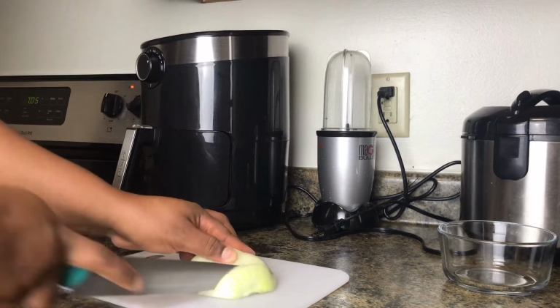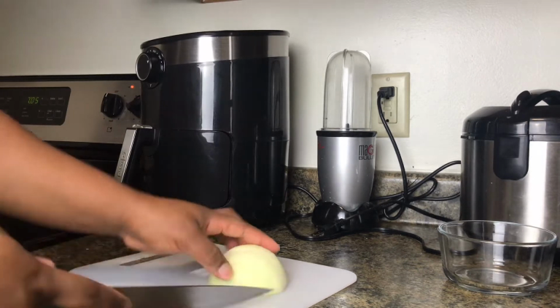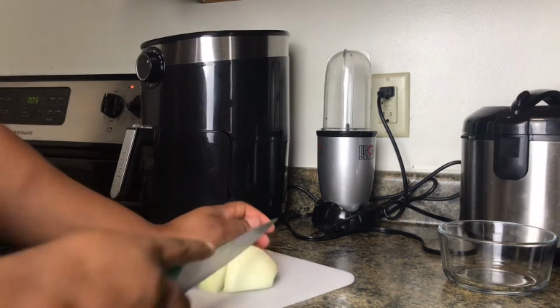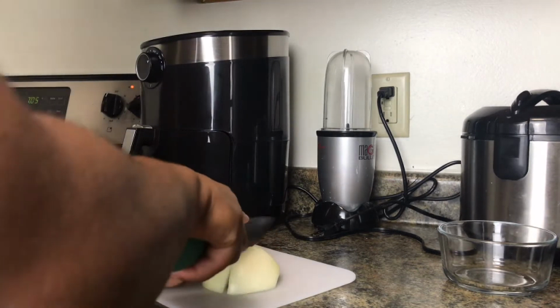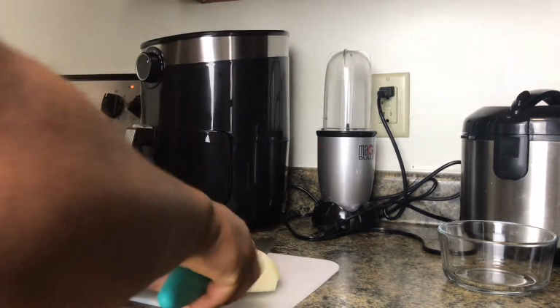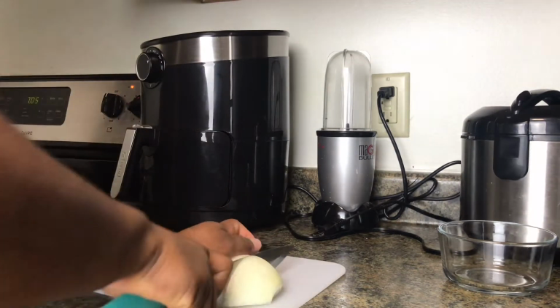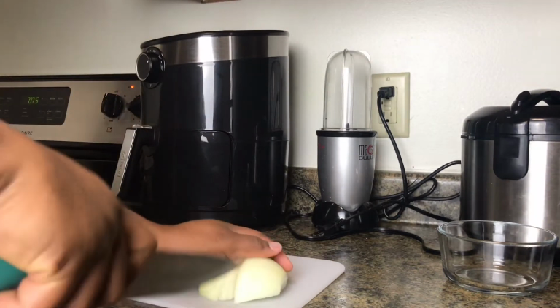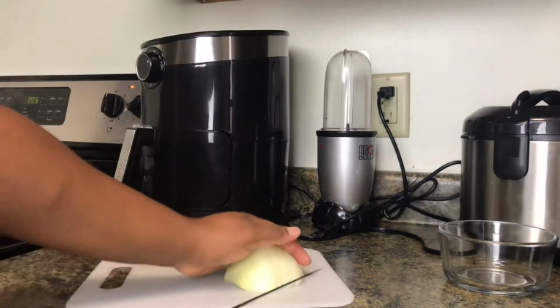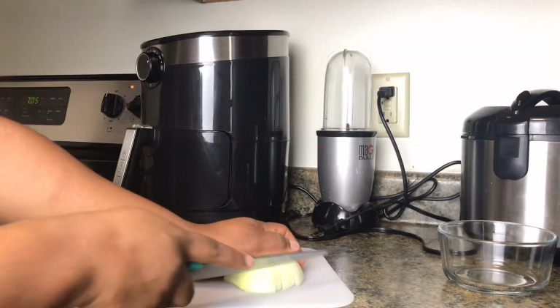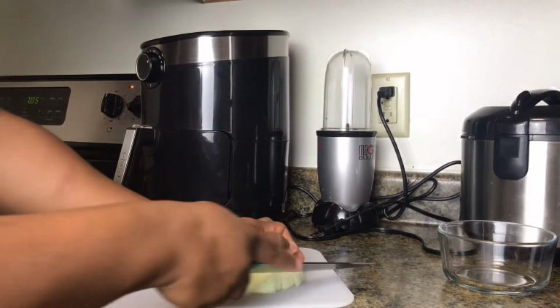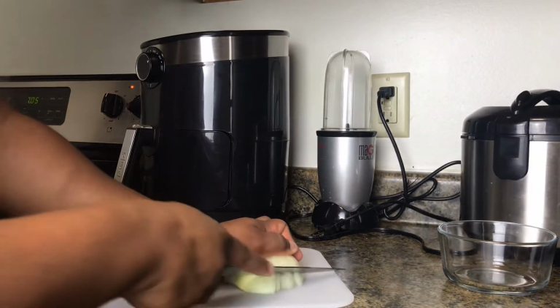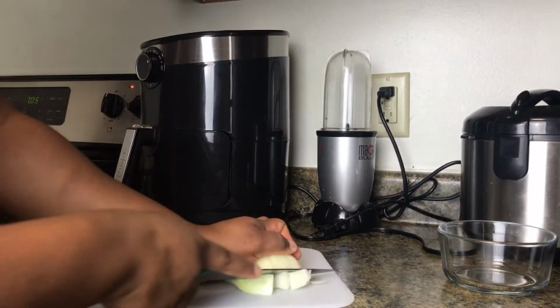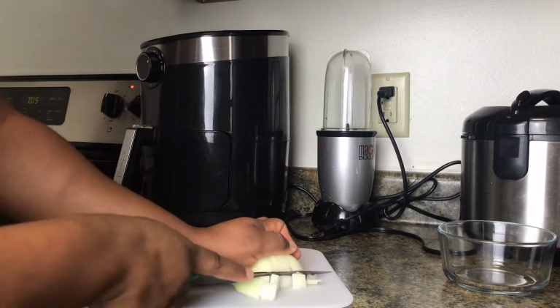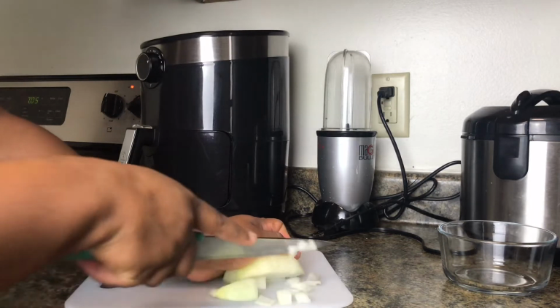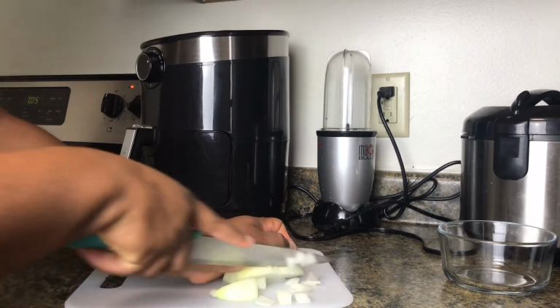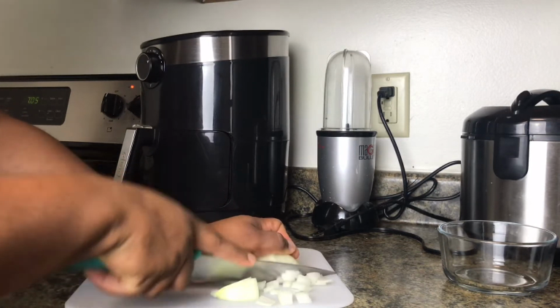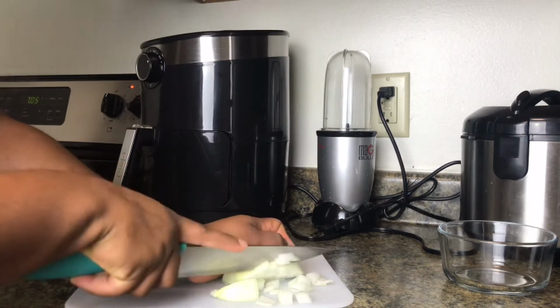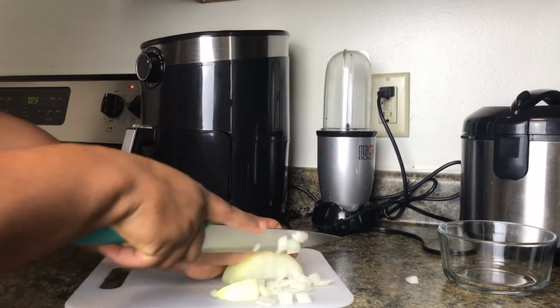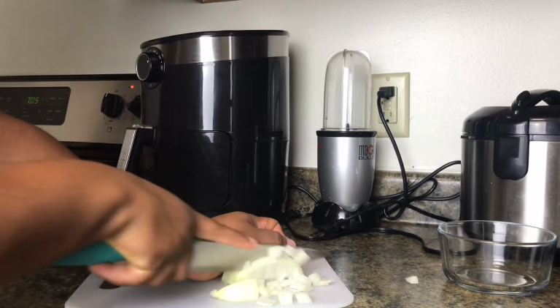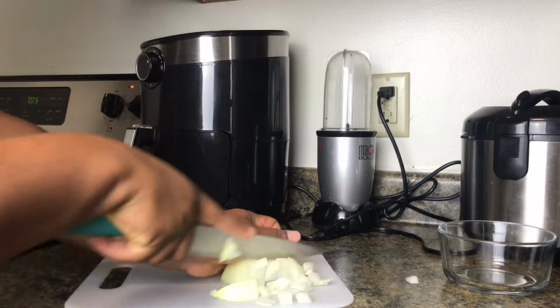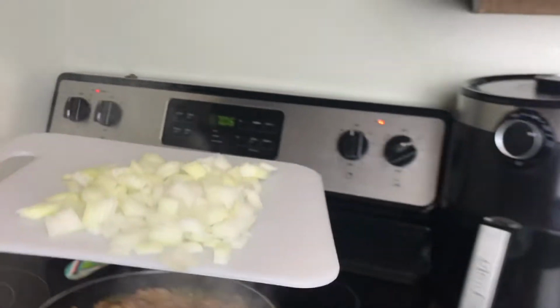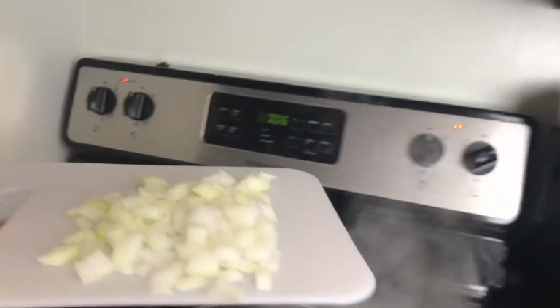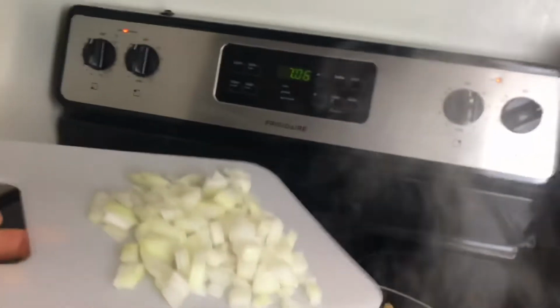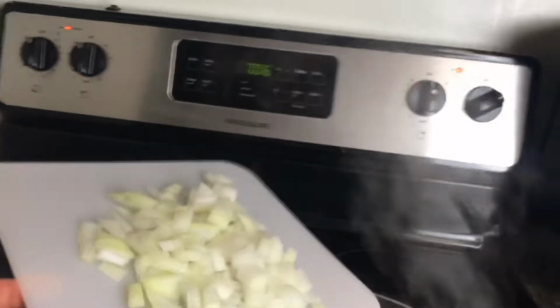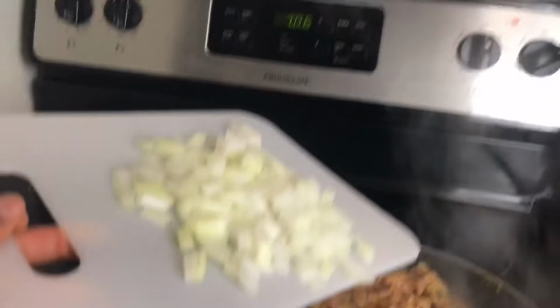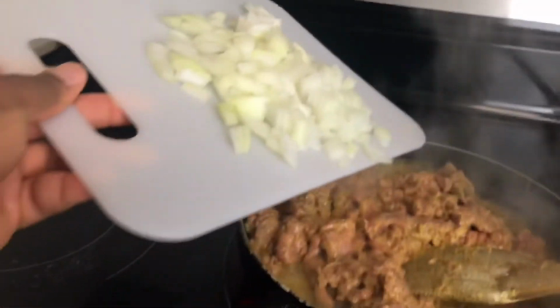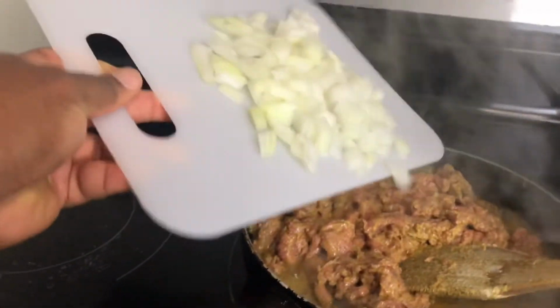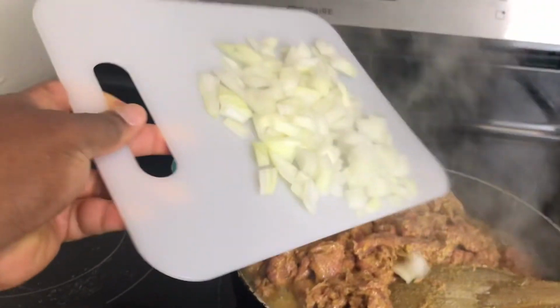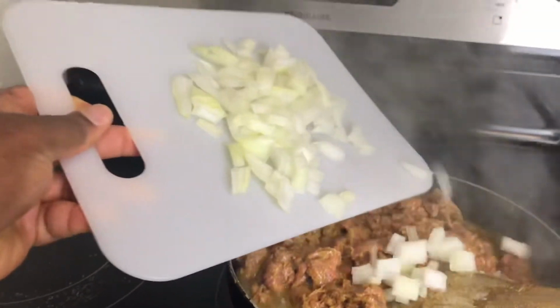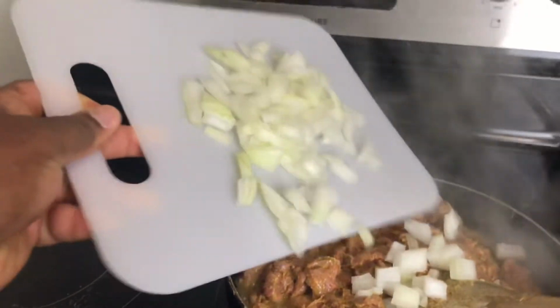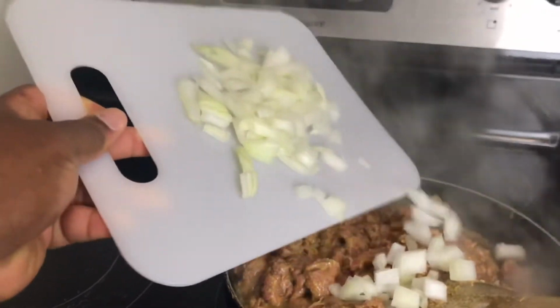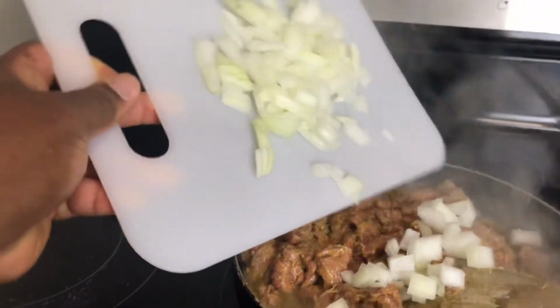While that is cooking, I'm going to be chopping some onions to add to my beef. You know what onions do to your food — you need that extra seasoning. And there you go — now you can see a lot of water releasing.